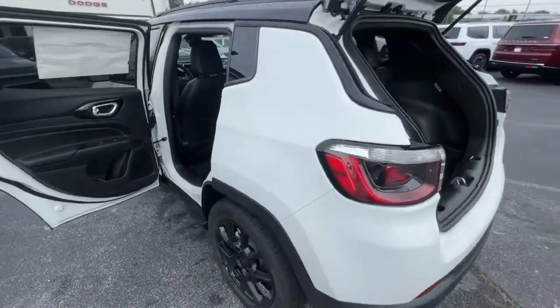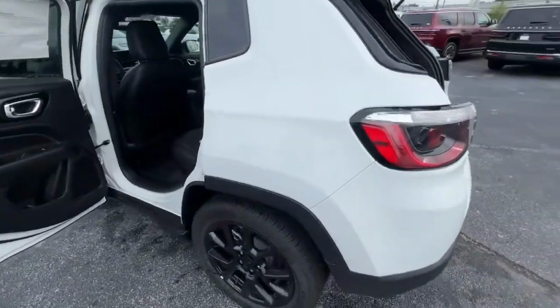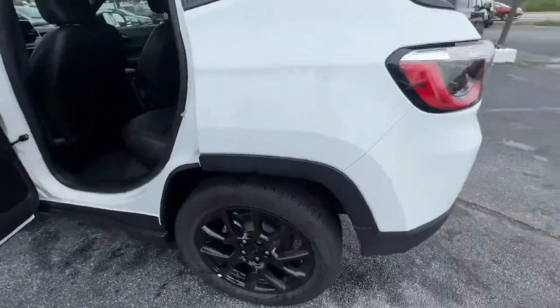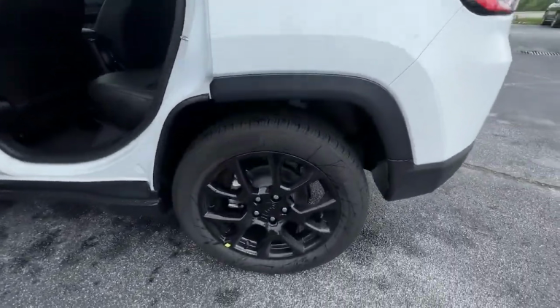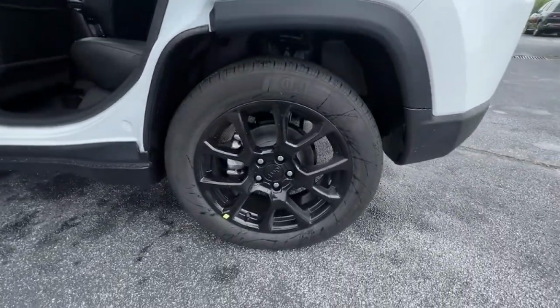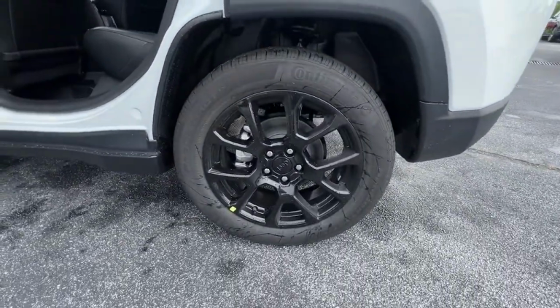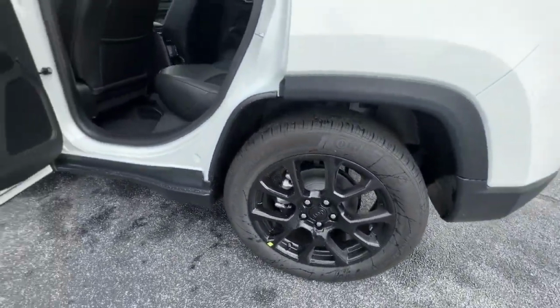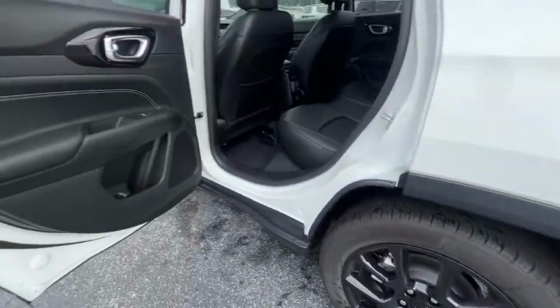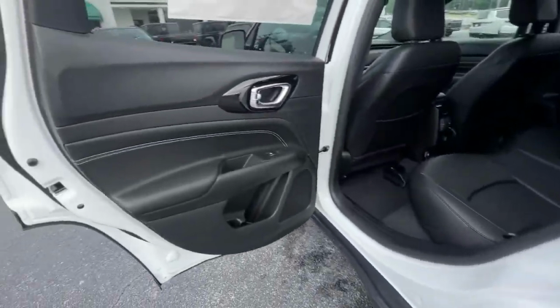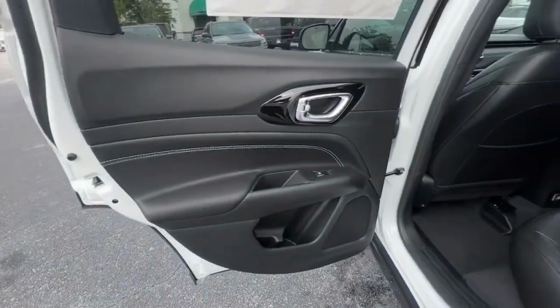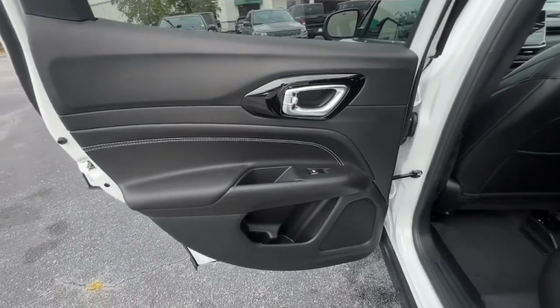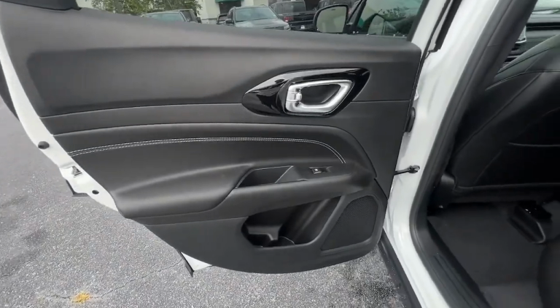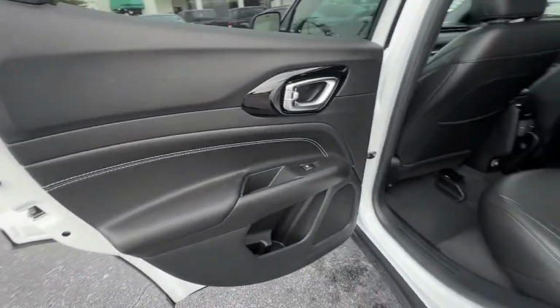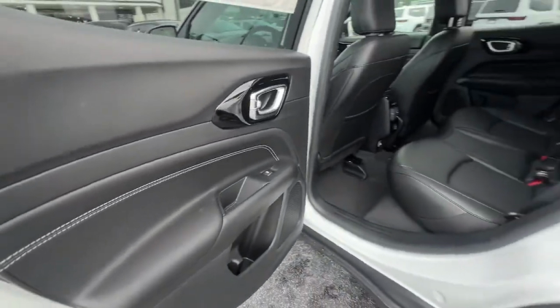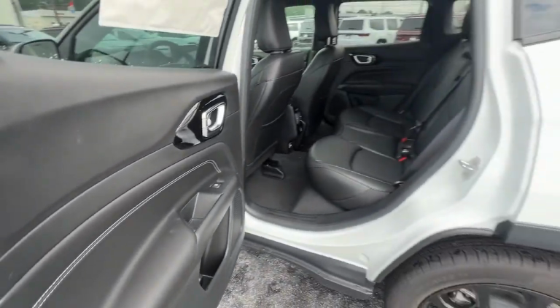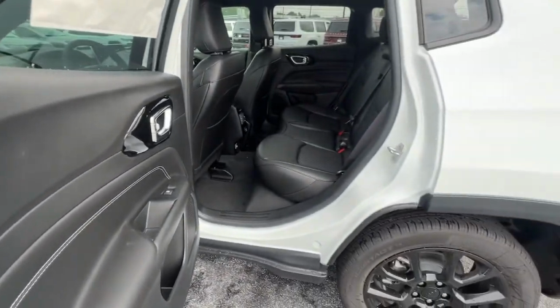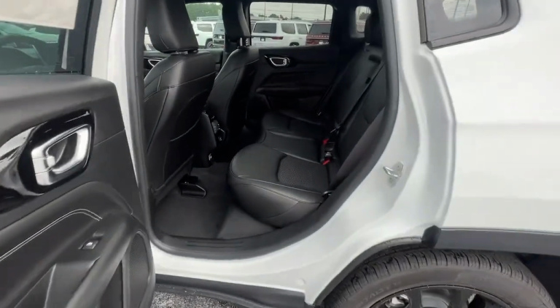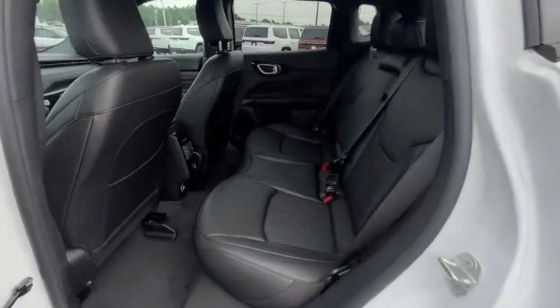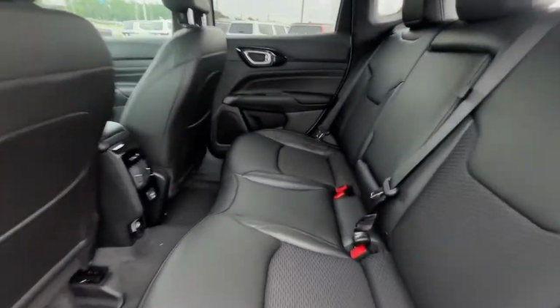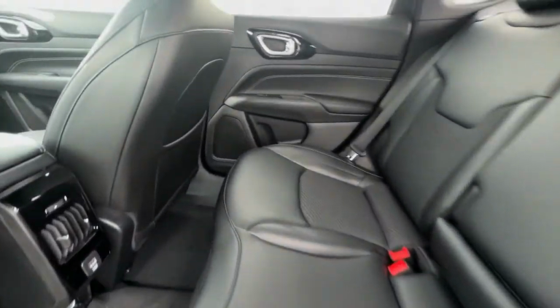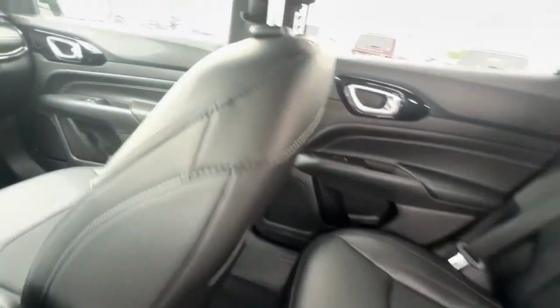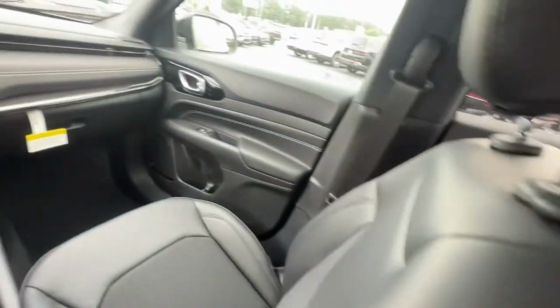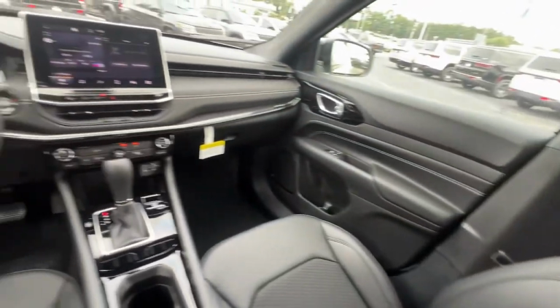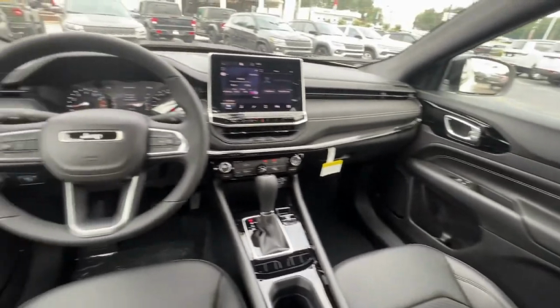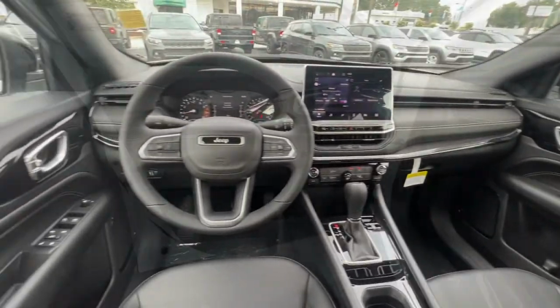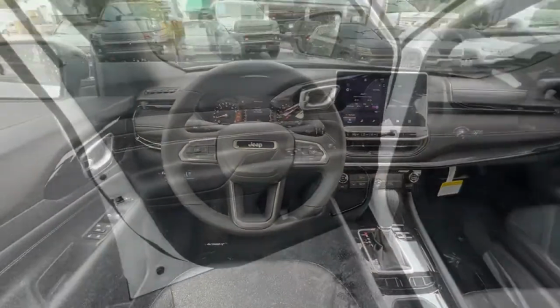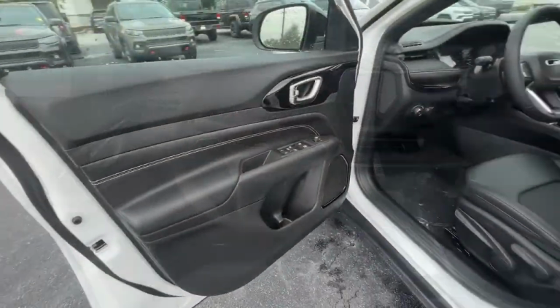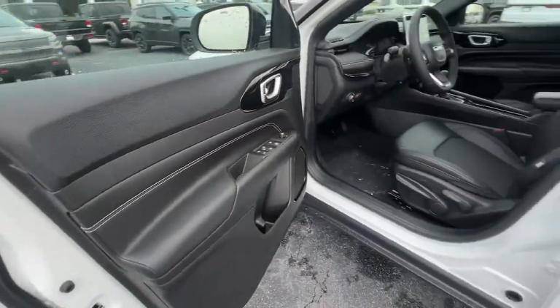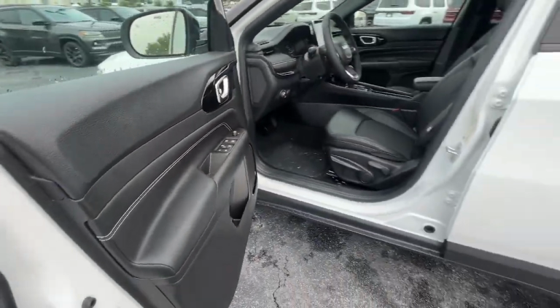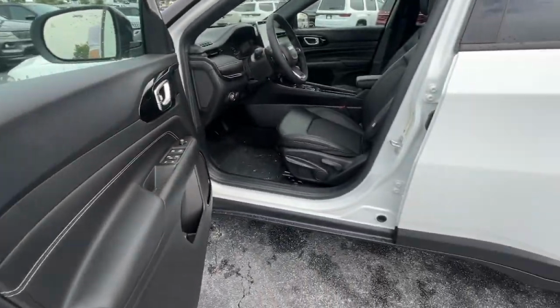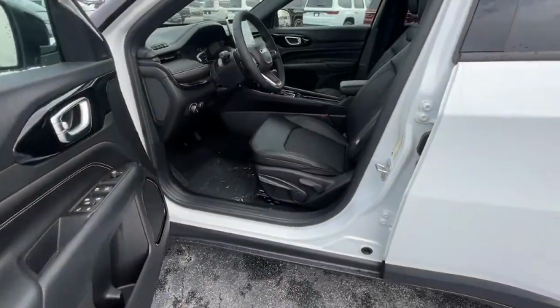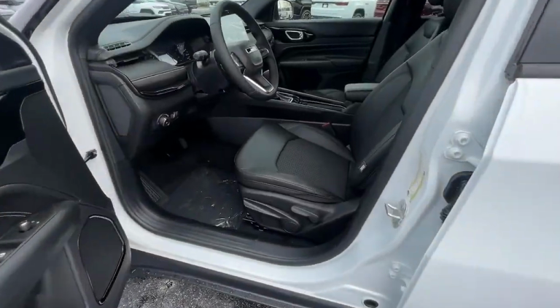Keyless entry, backup camera, lane keeping assist, heated mirrors, remote engine start, satellite radio, keyless start, fog lamps, Bluetooth connection, blind spot monitor.